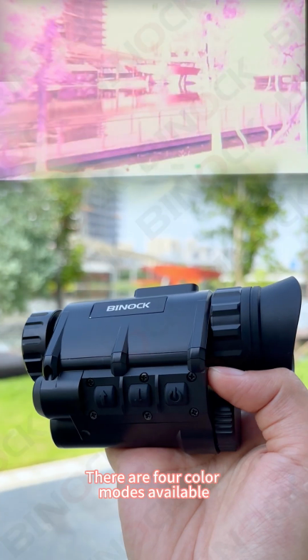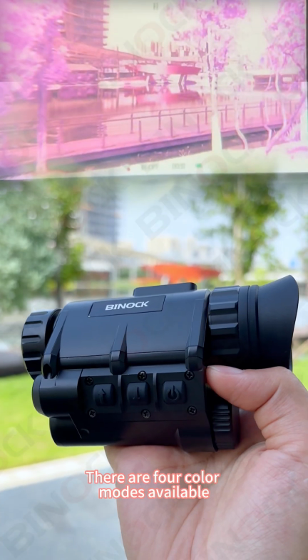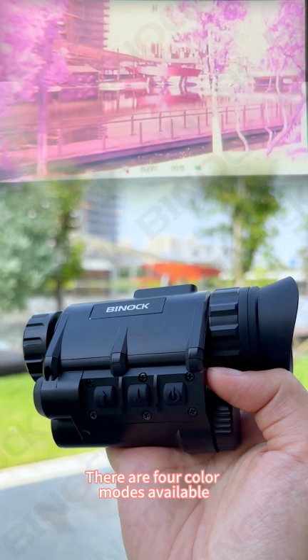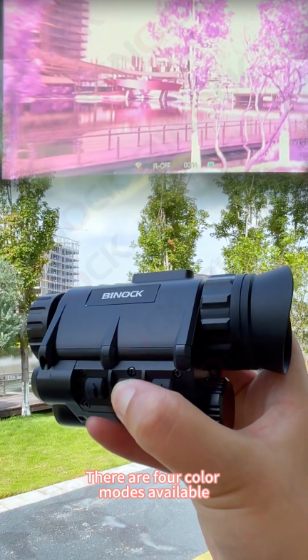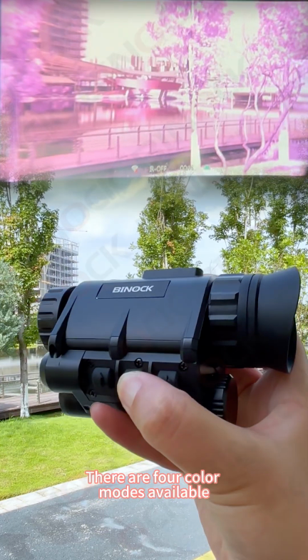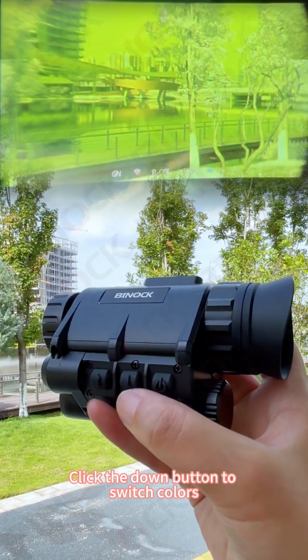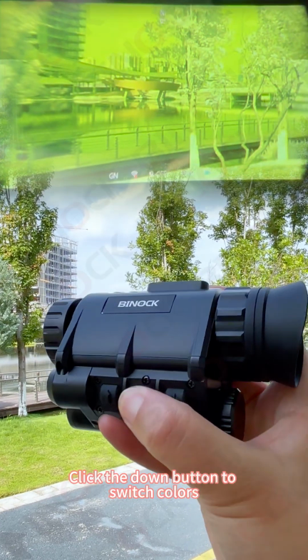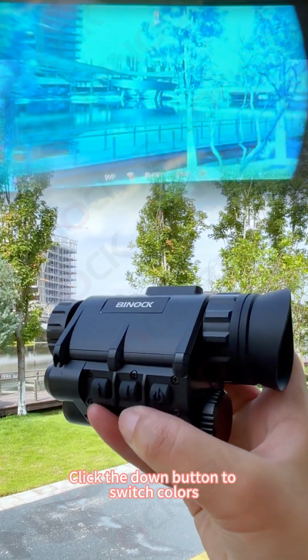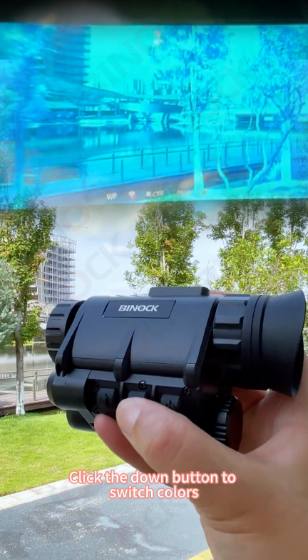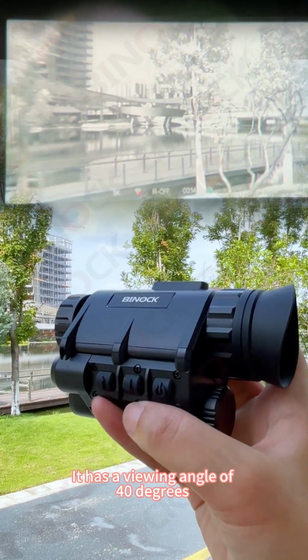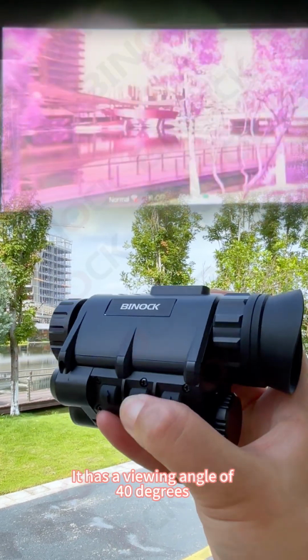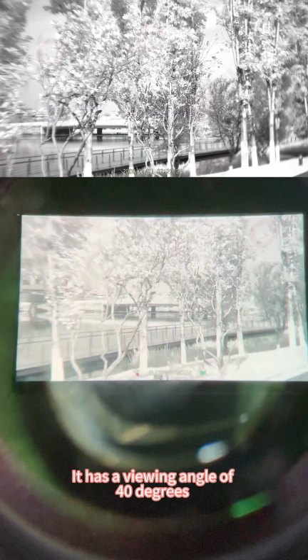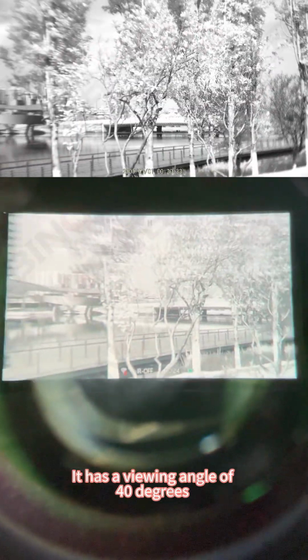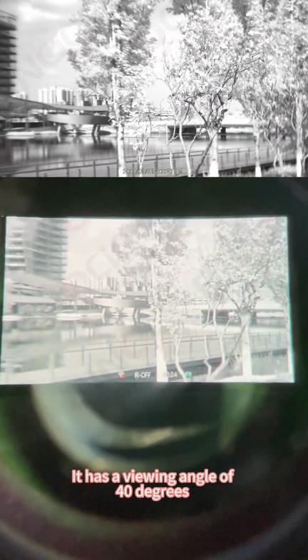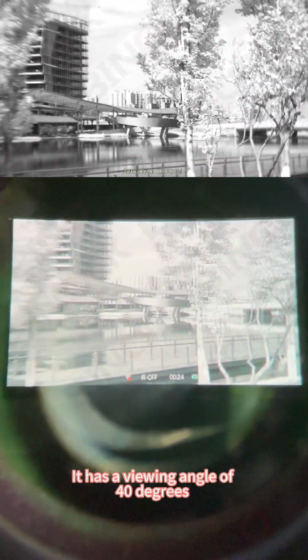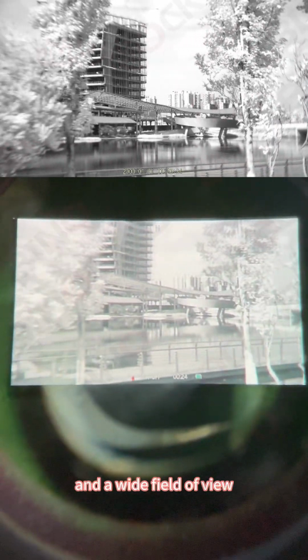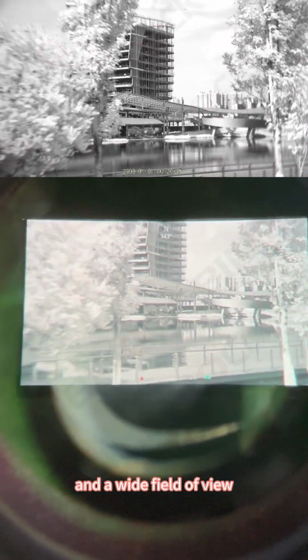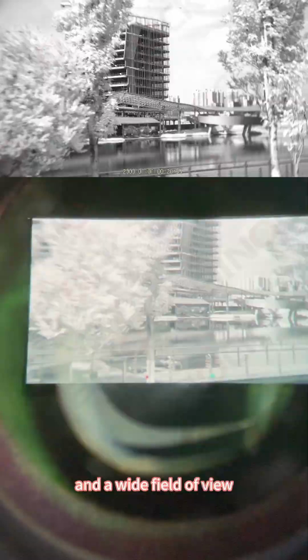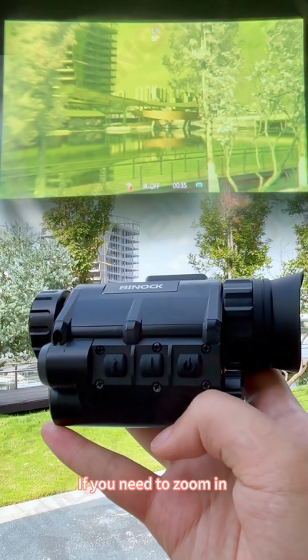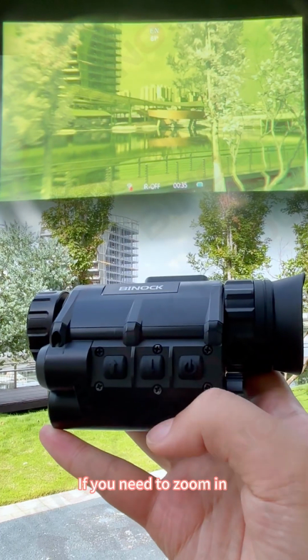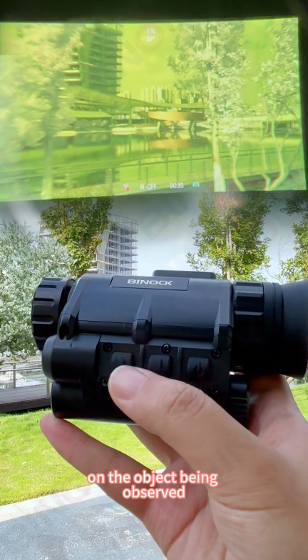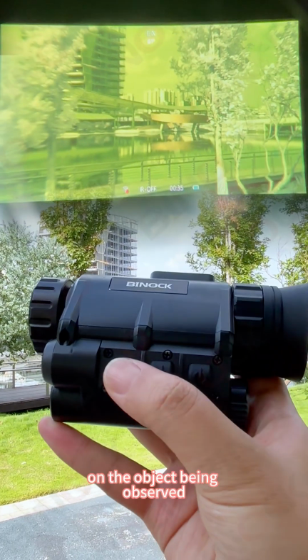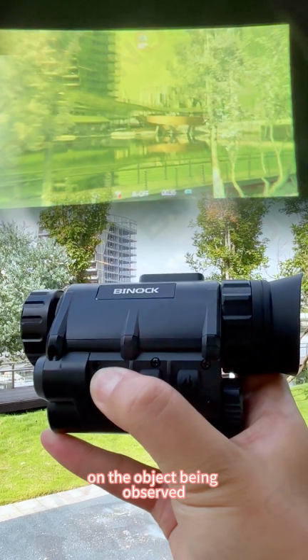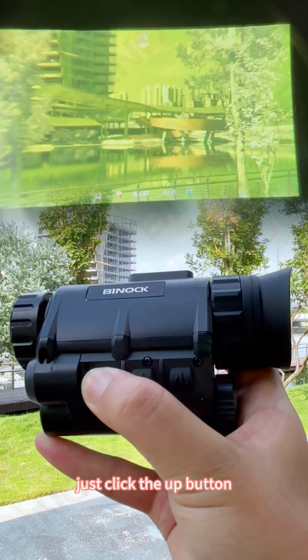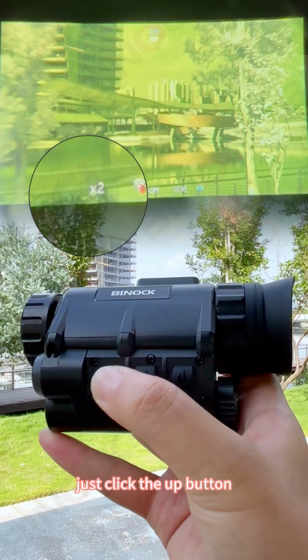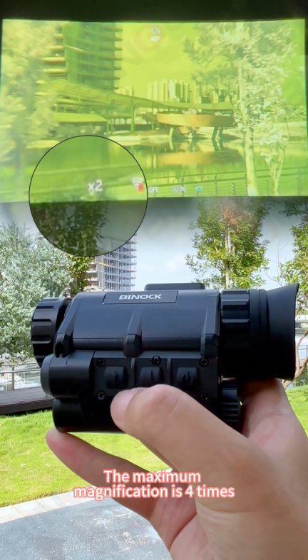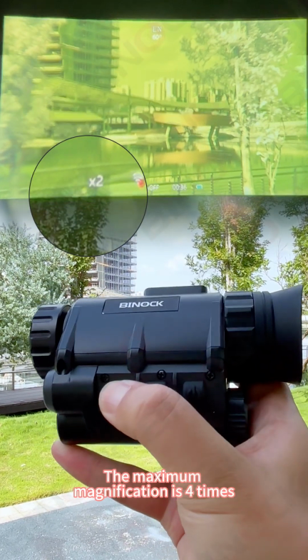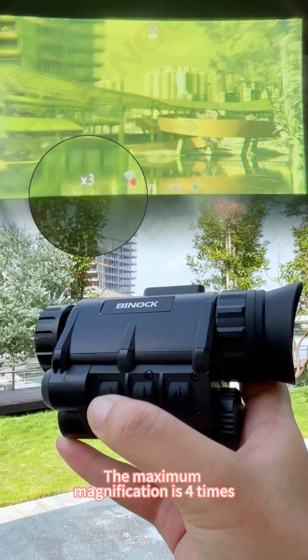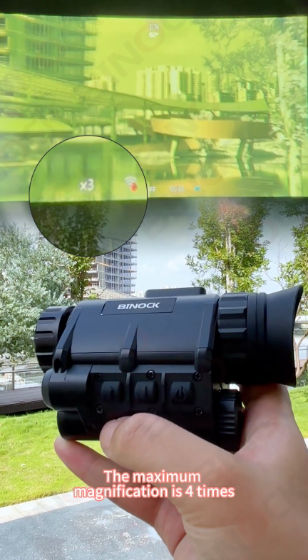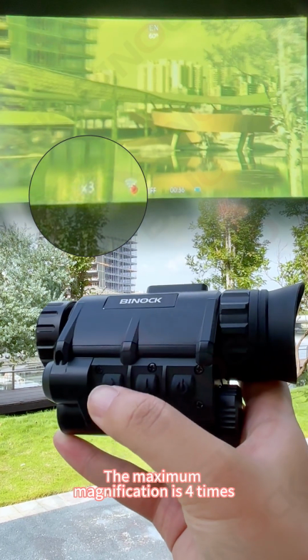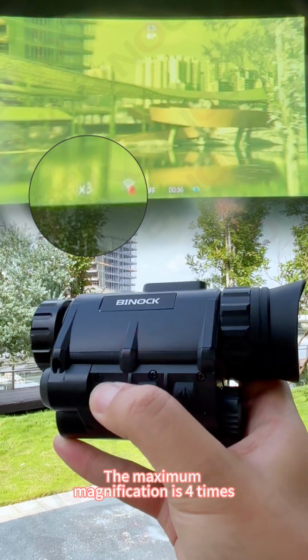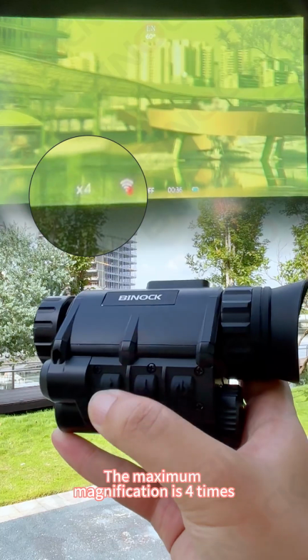There are four color modes available. Click the down button to switch colors. It has a viewing angle of 40 degrees and a wide field of view. If you need to zoom in on the object being observed, just click the up button. The maximum magnification is four times.